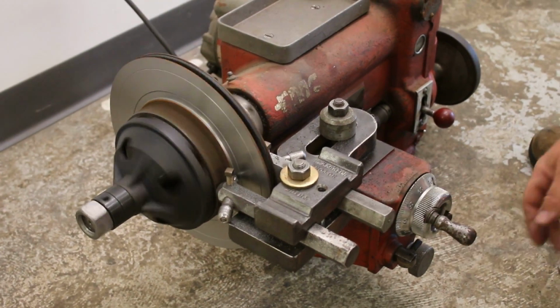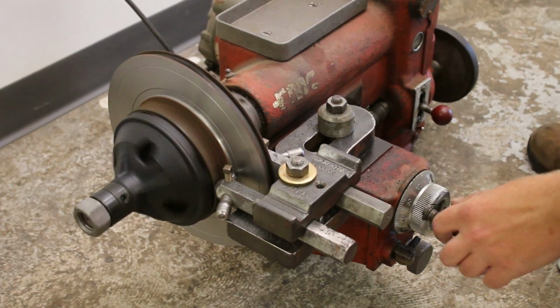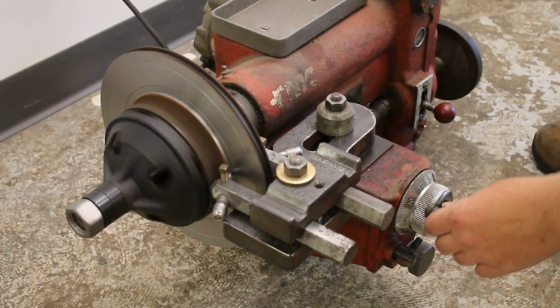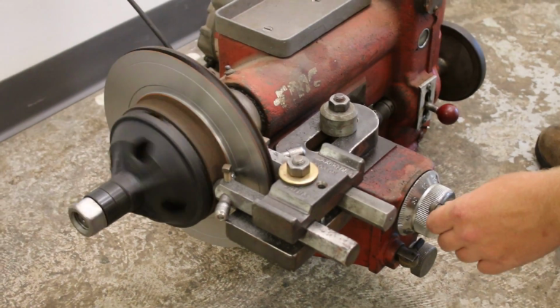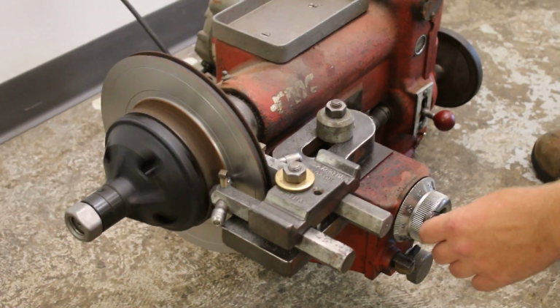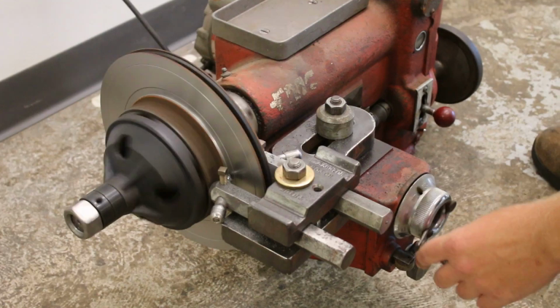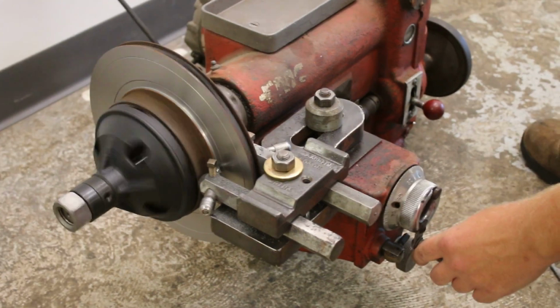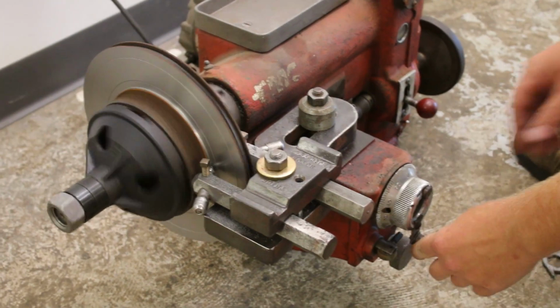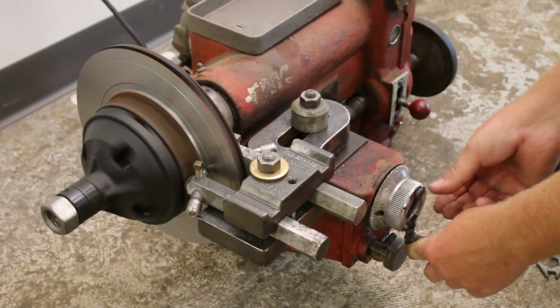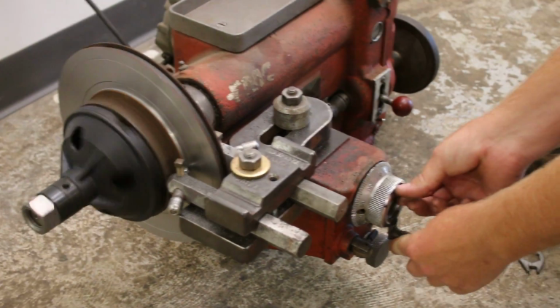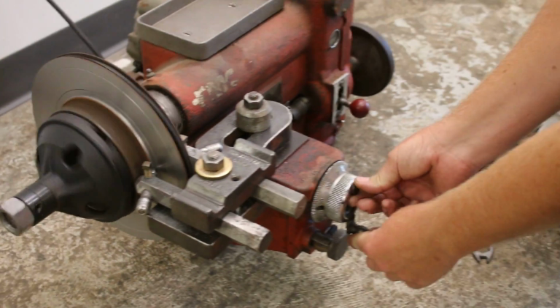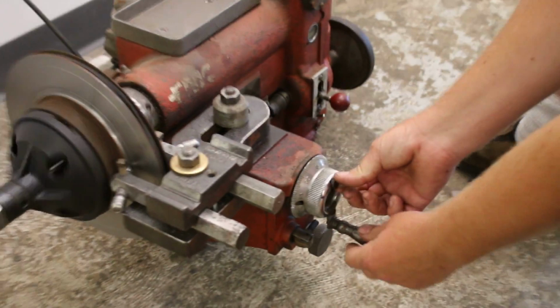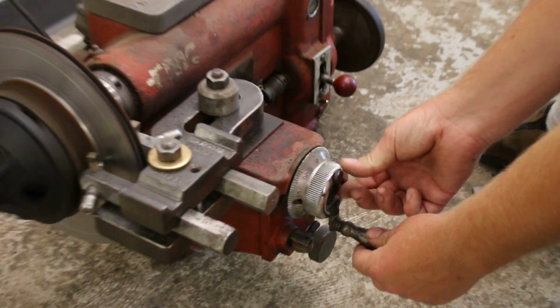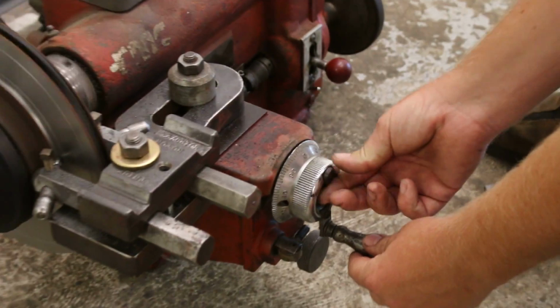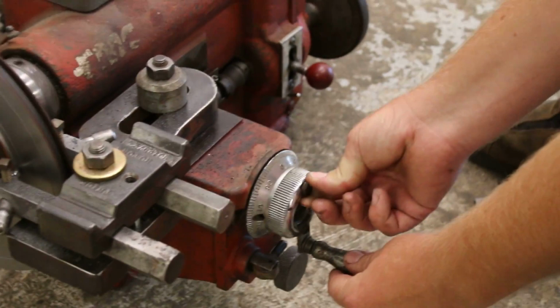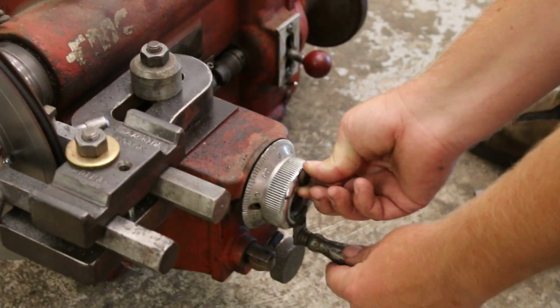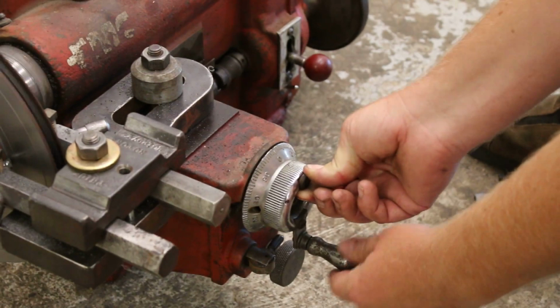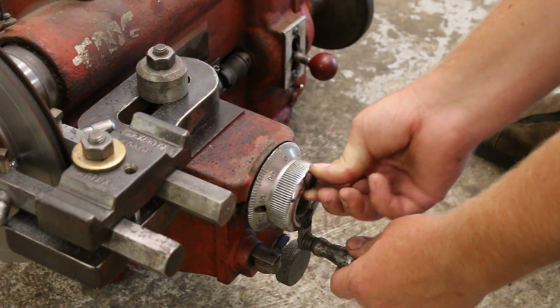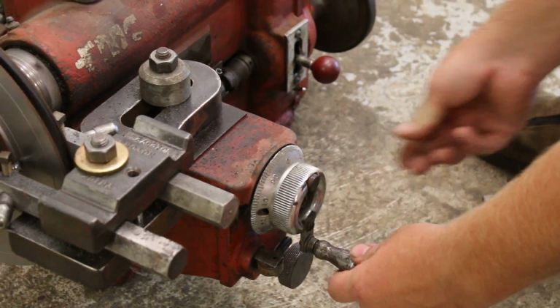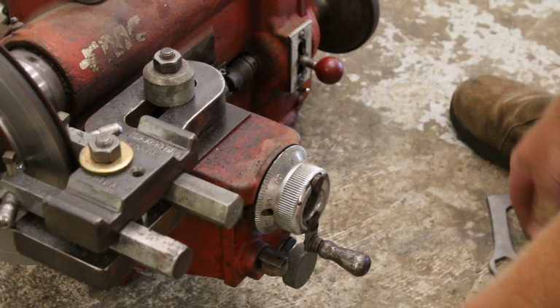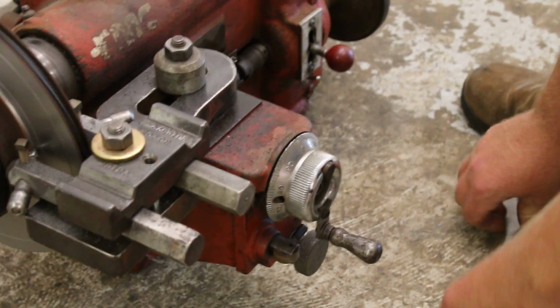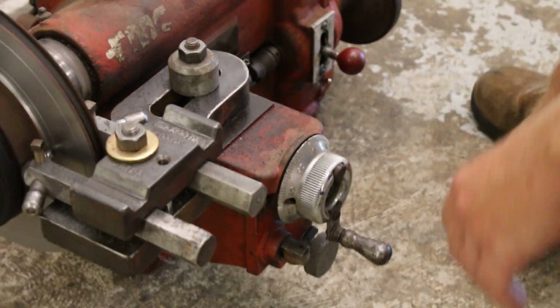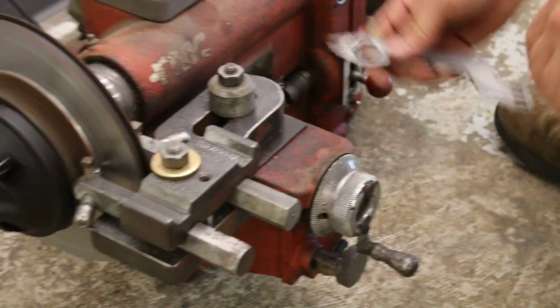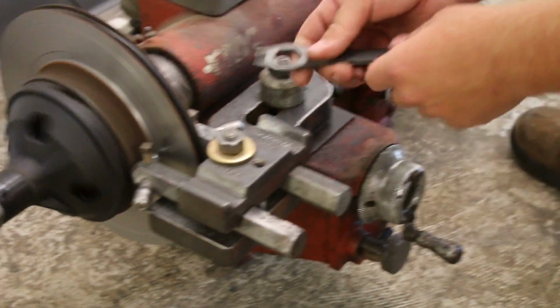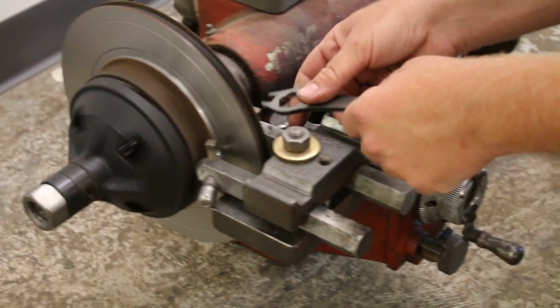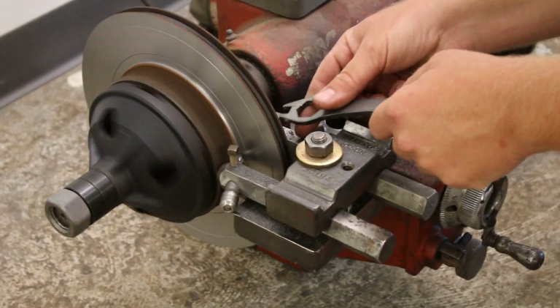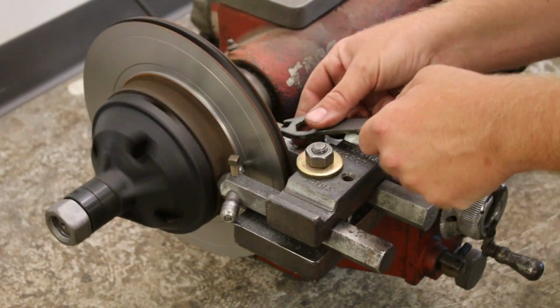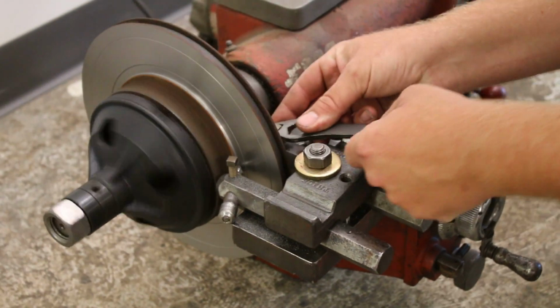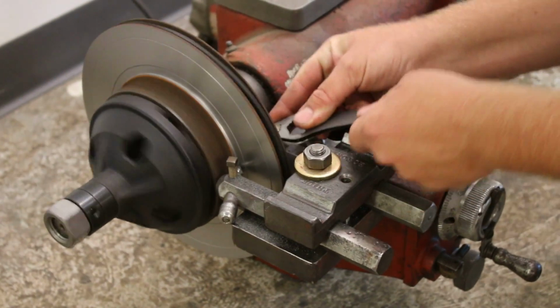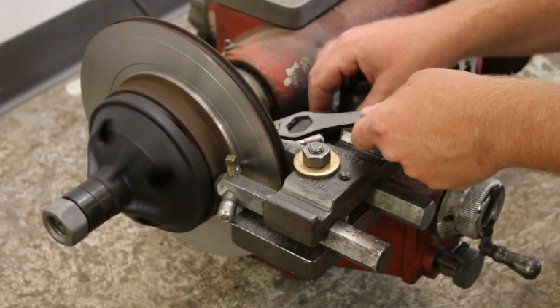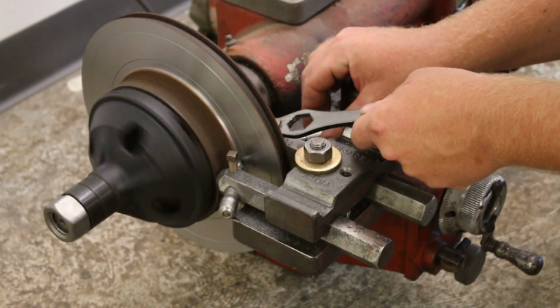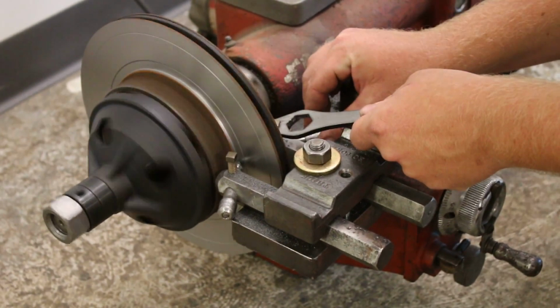Before you start cutting, you need to re-zero the knob and then lock it in place. Now we're going to adjust our cut depth.